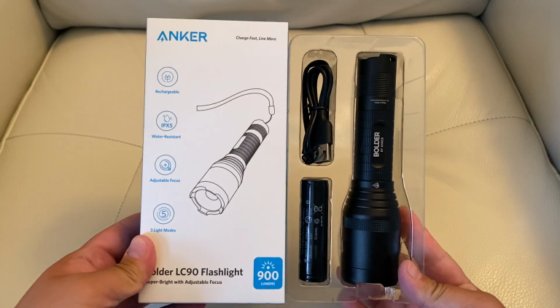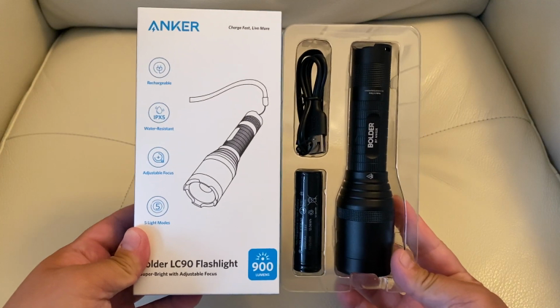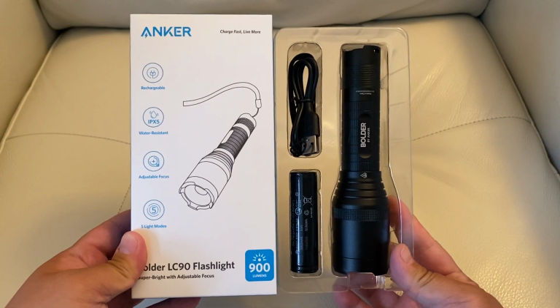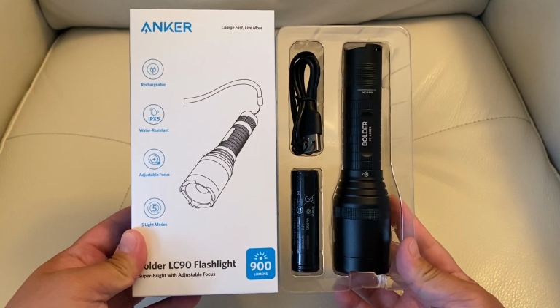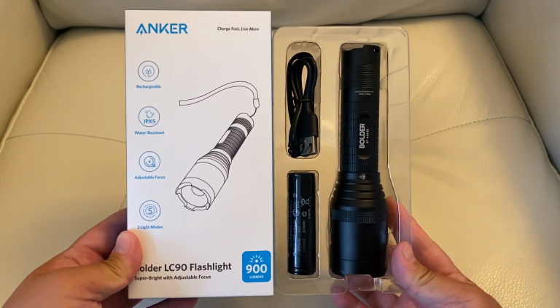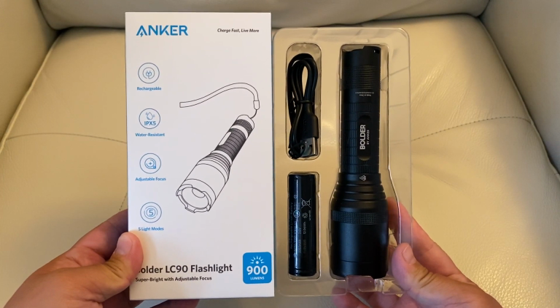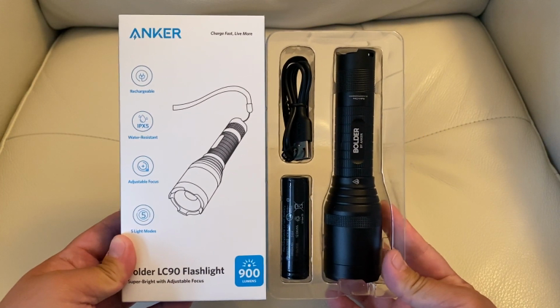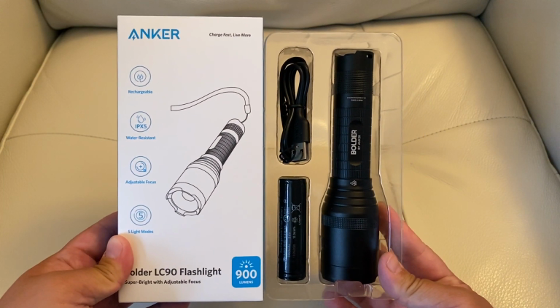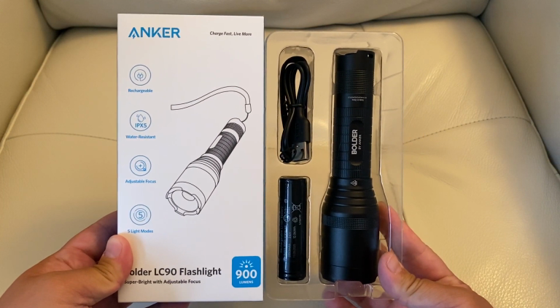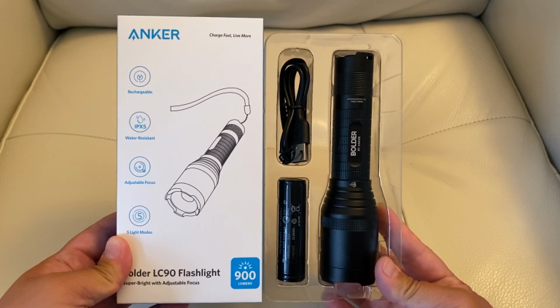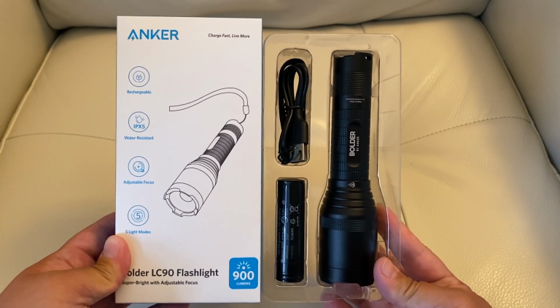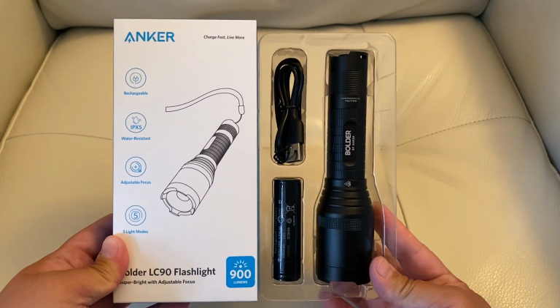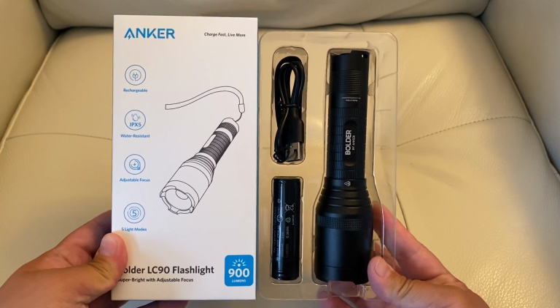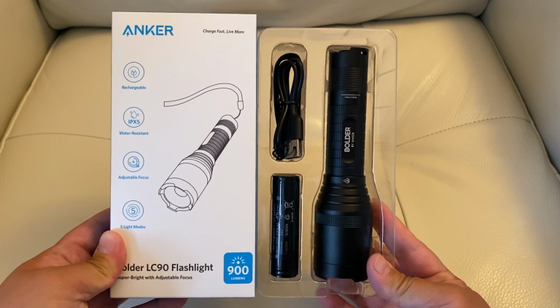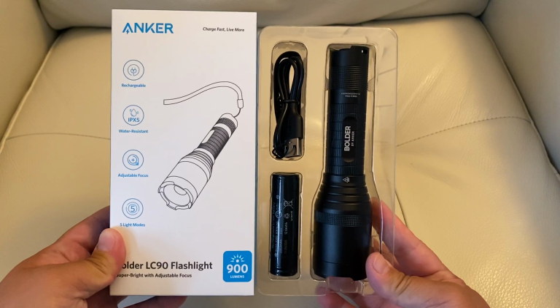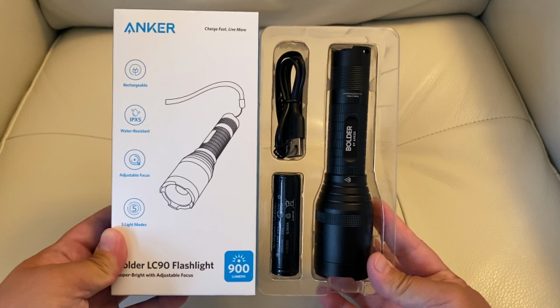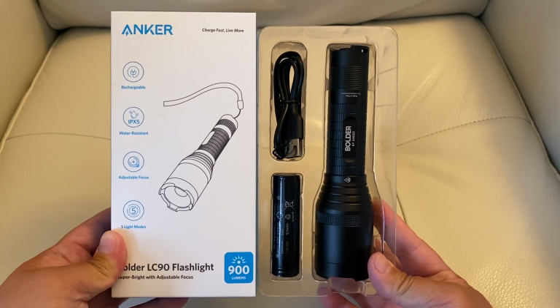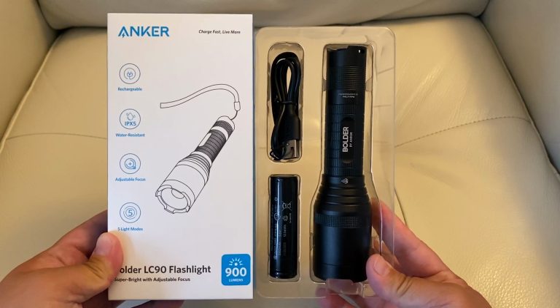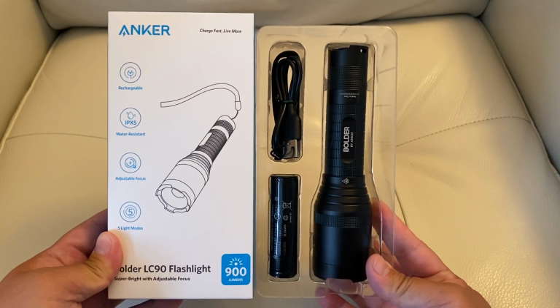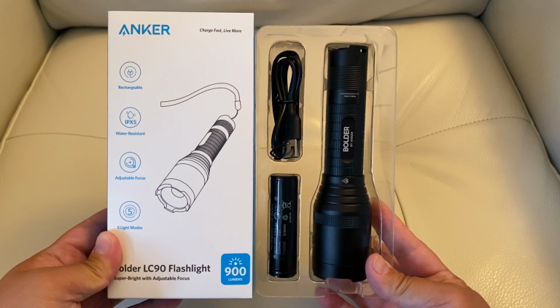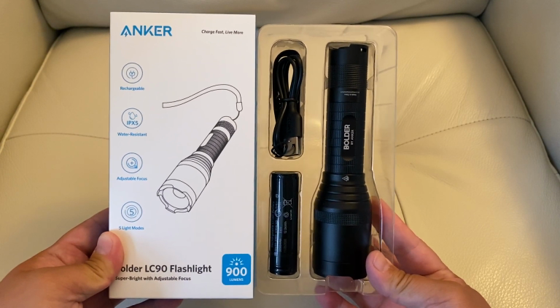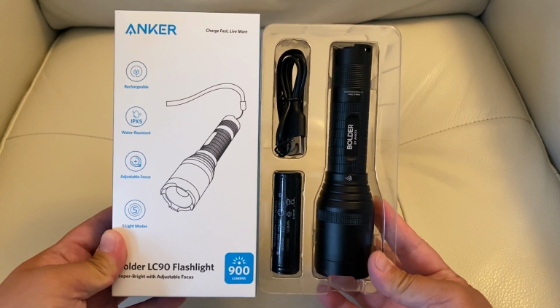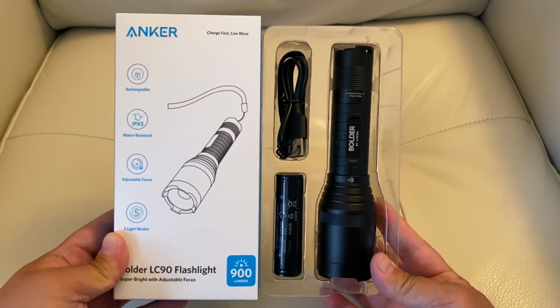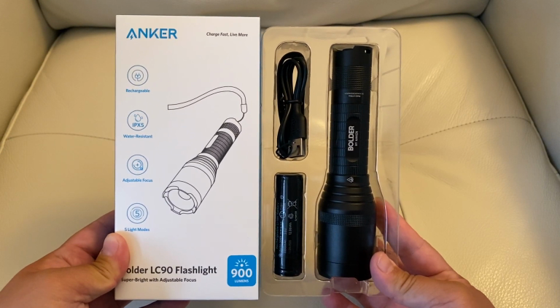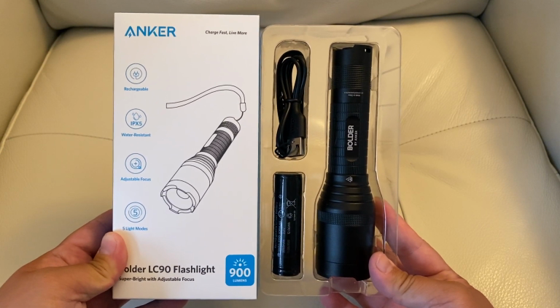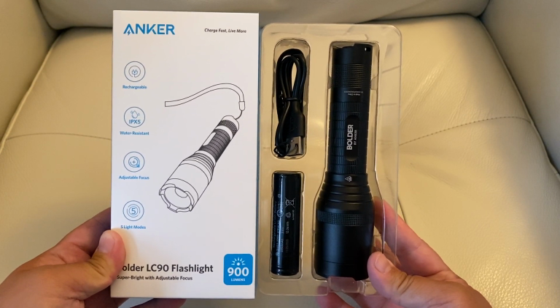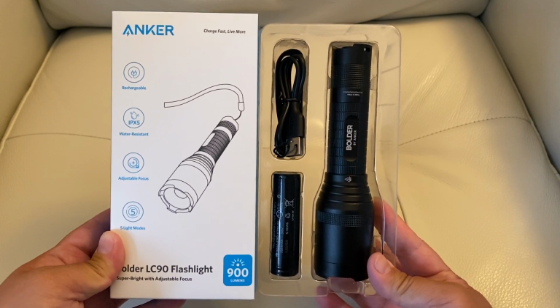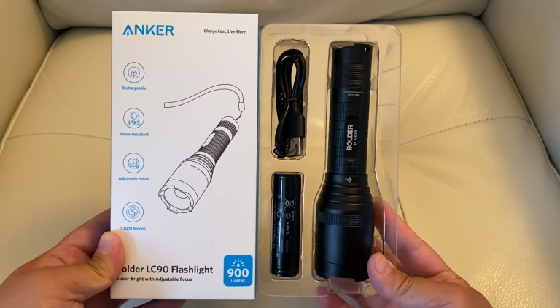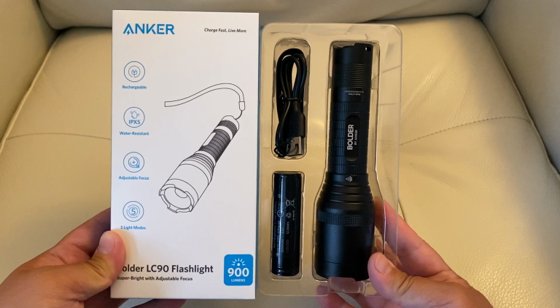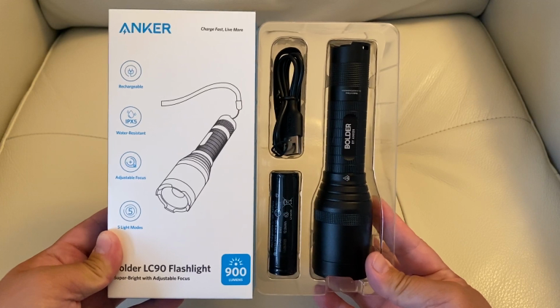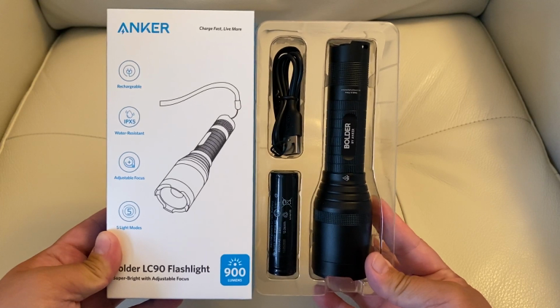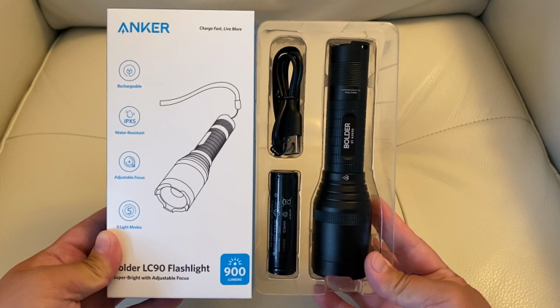Hi guys, I'm here to show you one of my favorite purchases recently. It's a flashlight made by Anker — my favorite battery company. And they made this flashlight with the rechargeable battery inside.